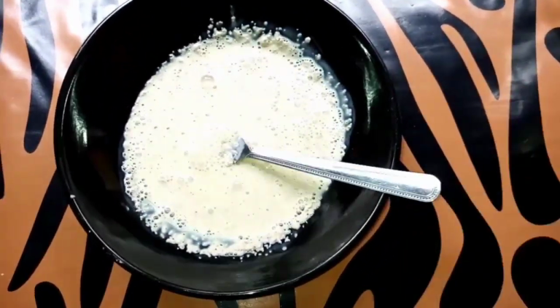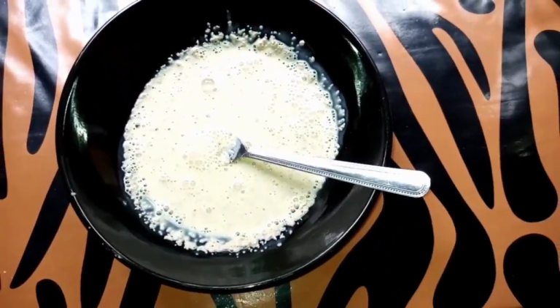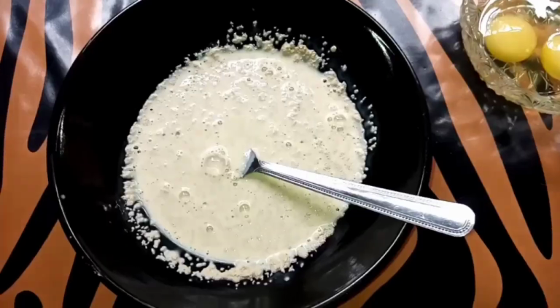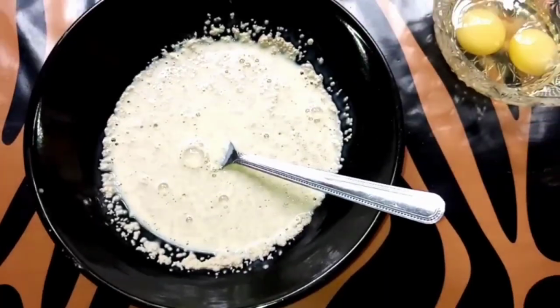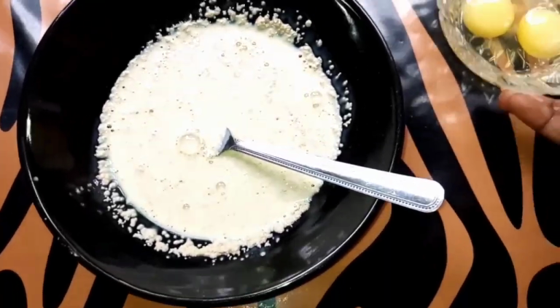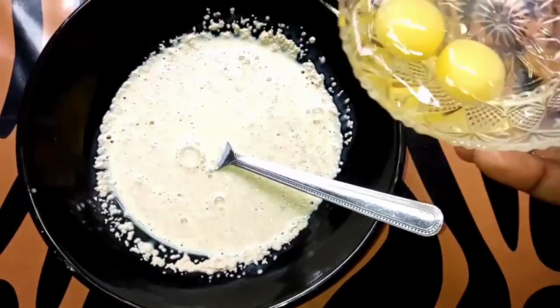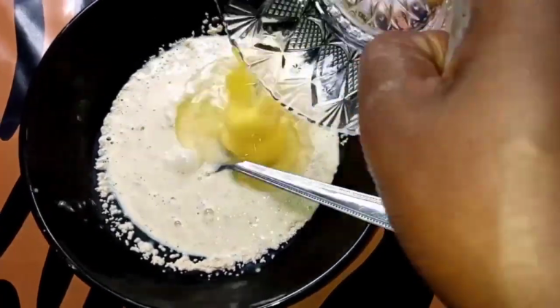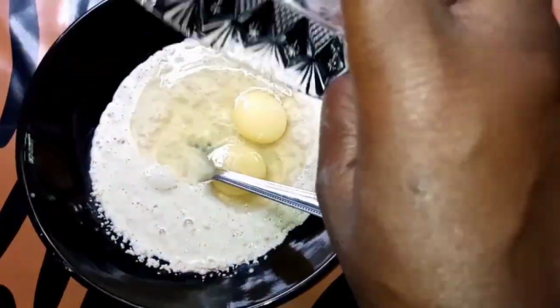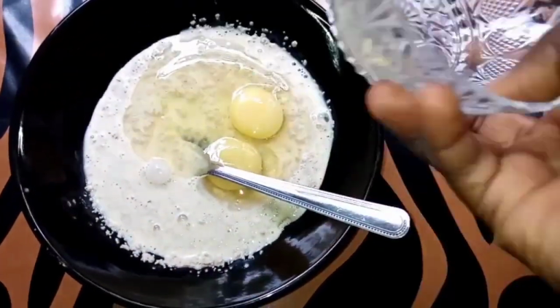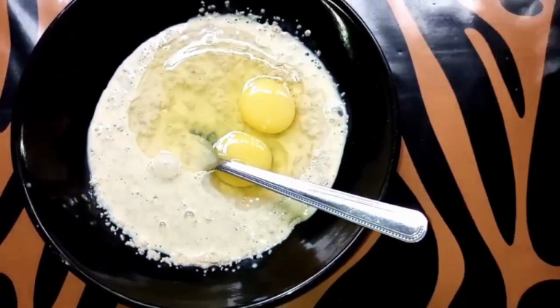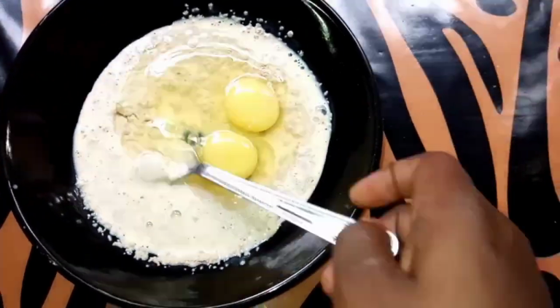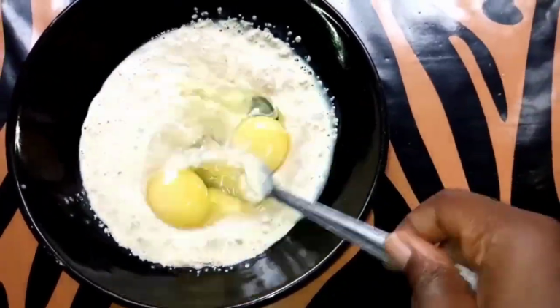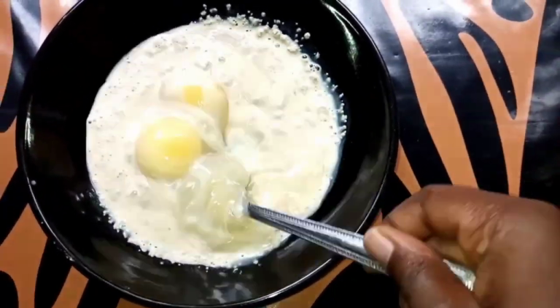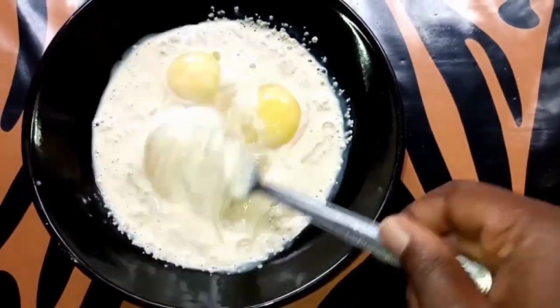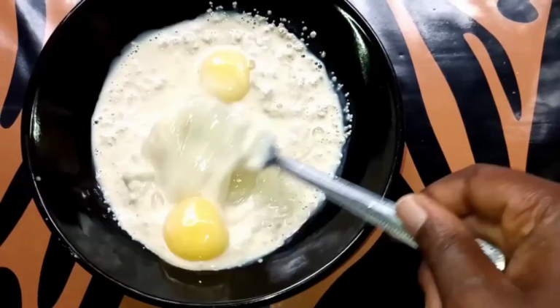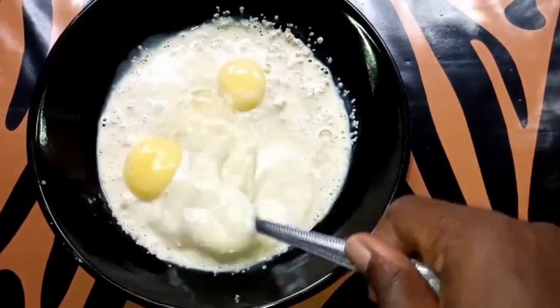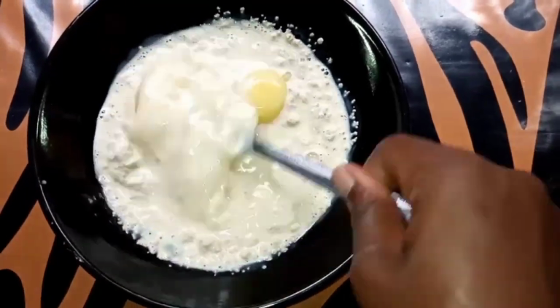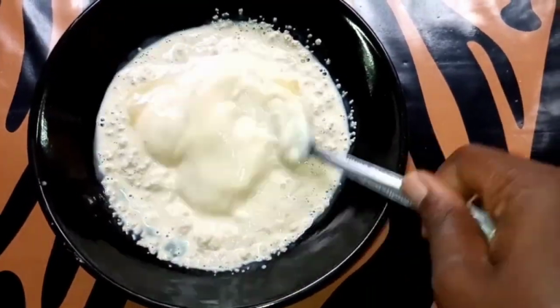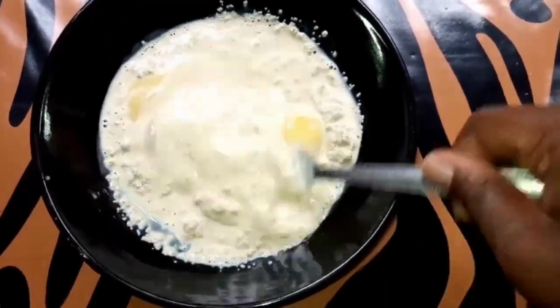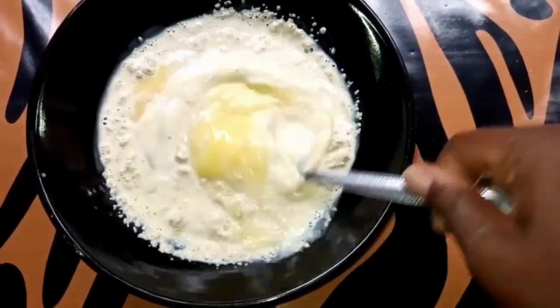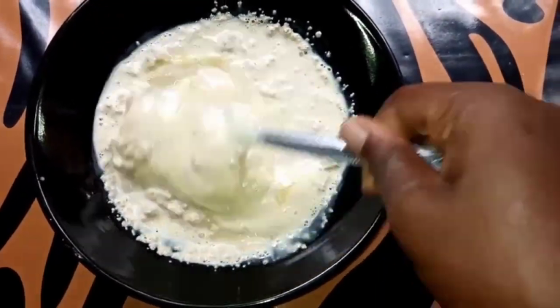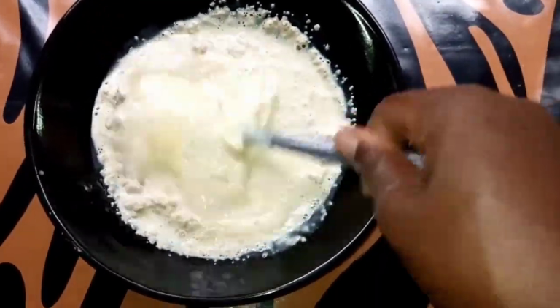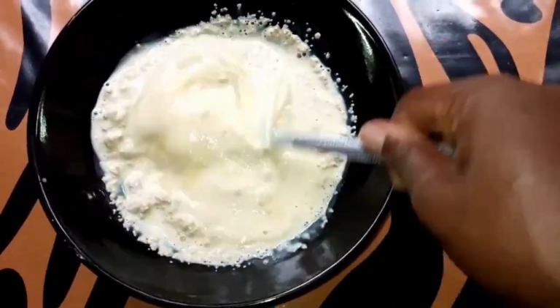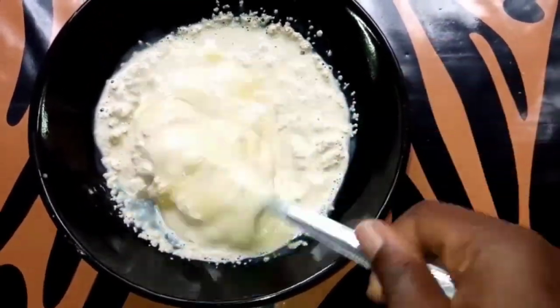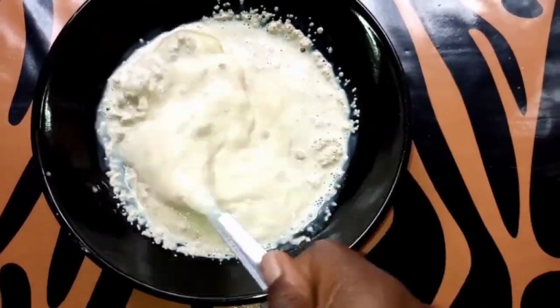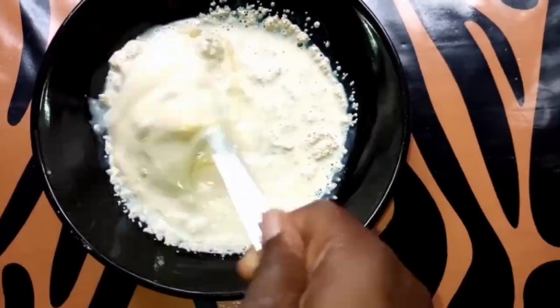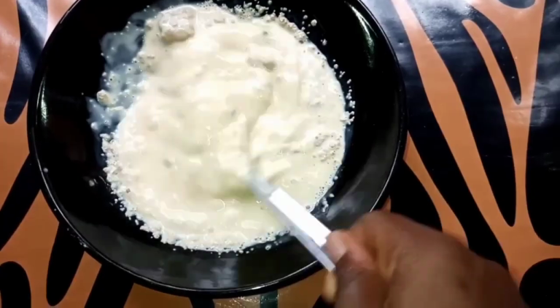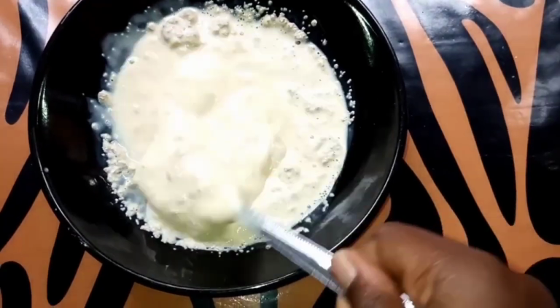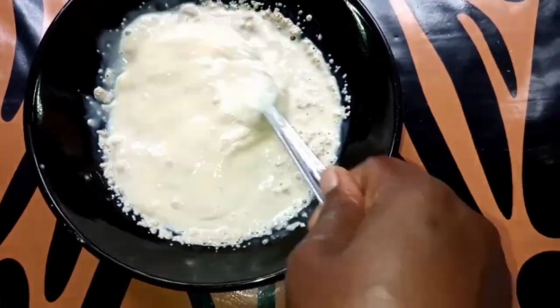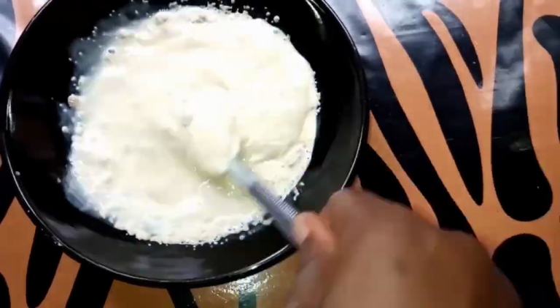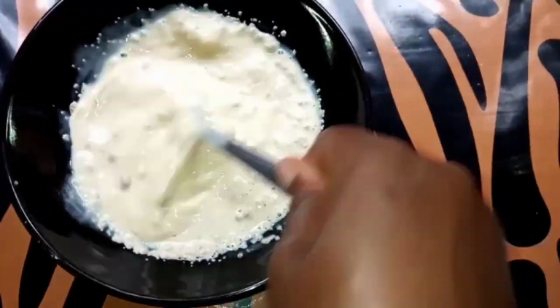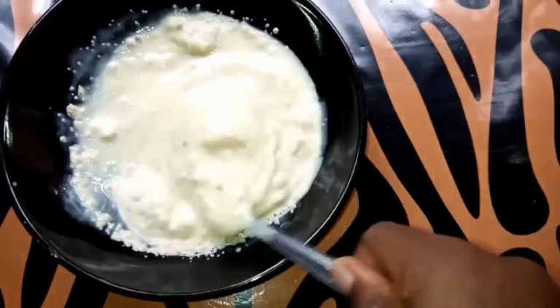After that I'm going to add my egg to it and mix well again. The yeast might not properly dissolve, so just let it be. Whisk your egg very well and let it be.